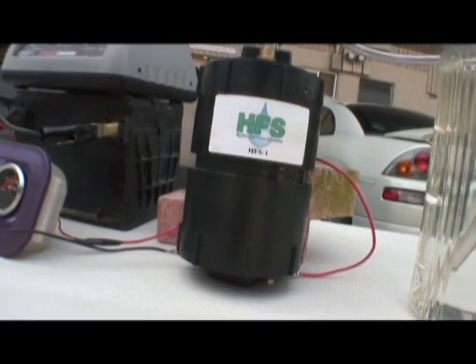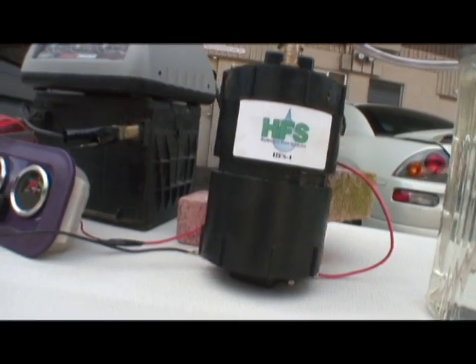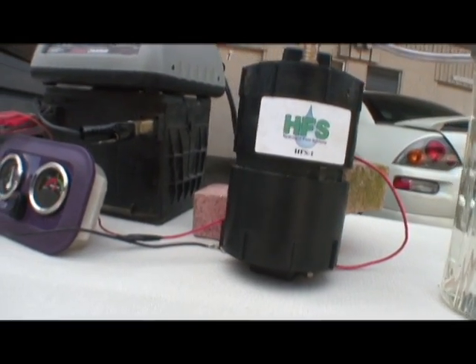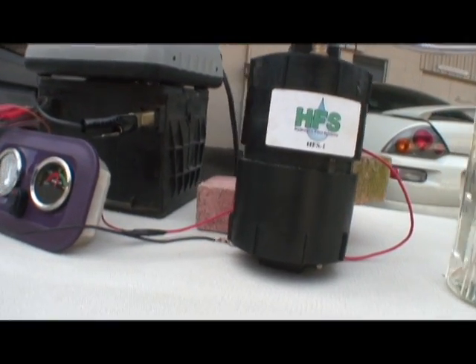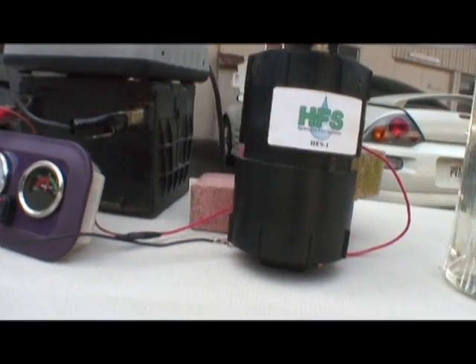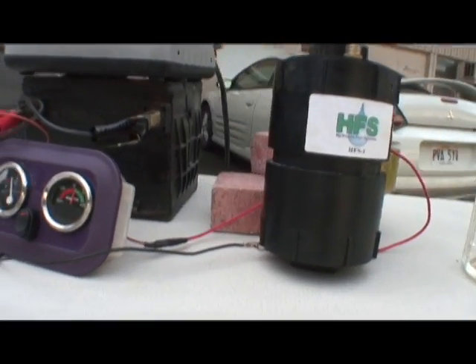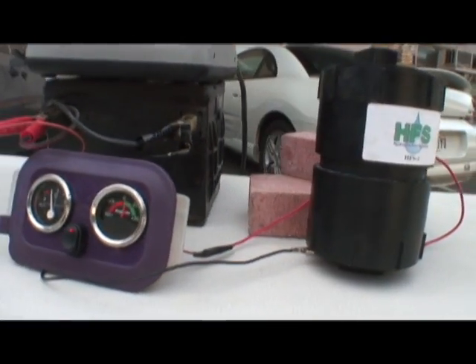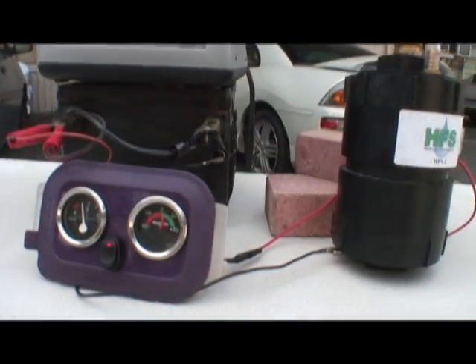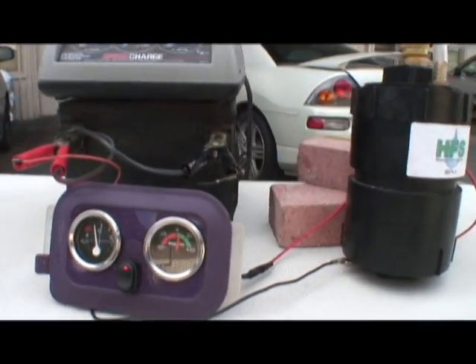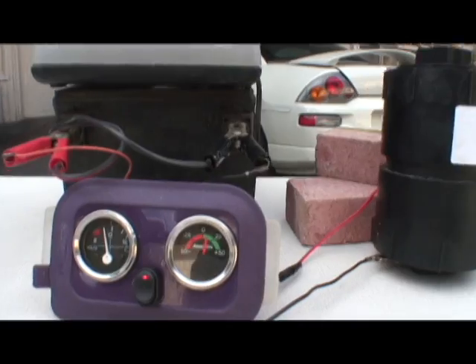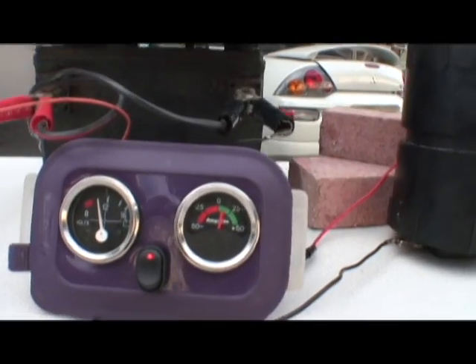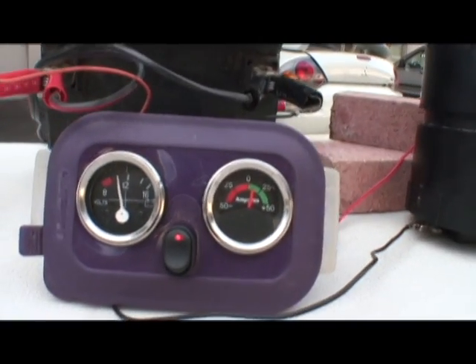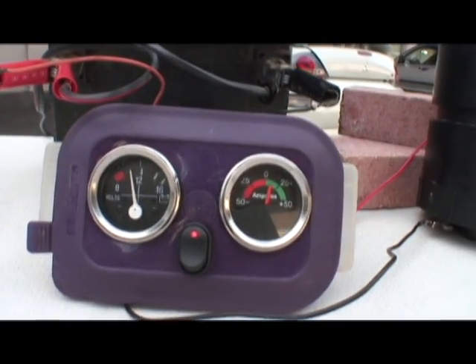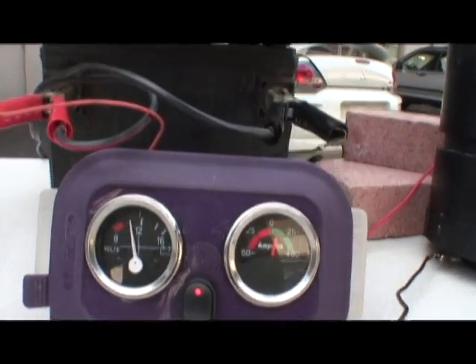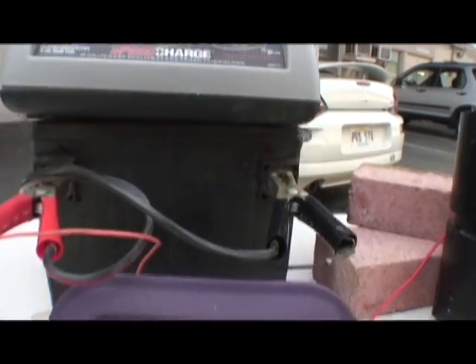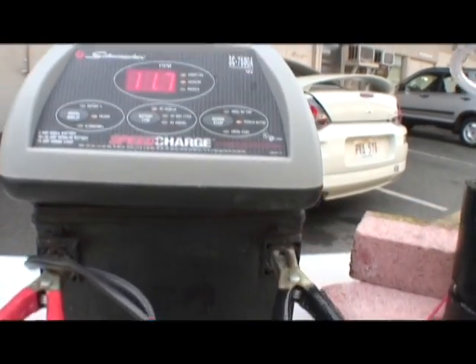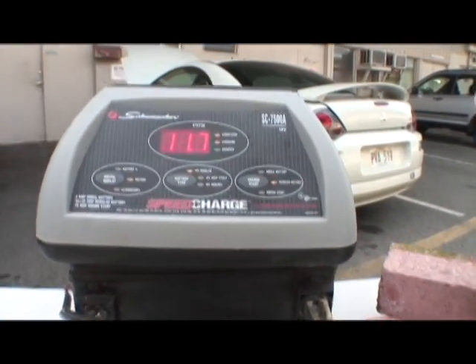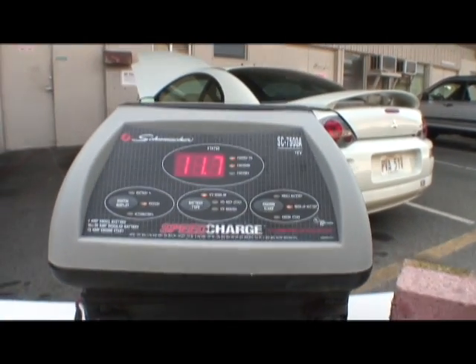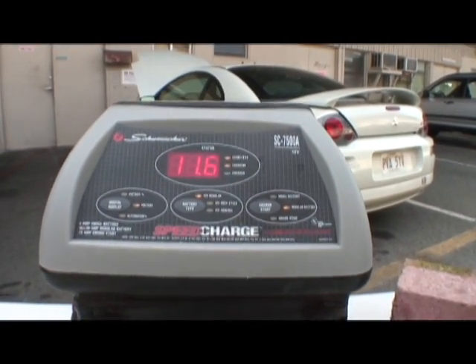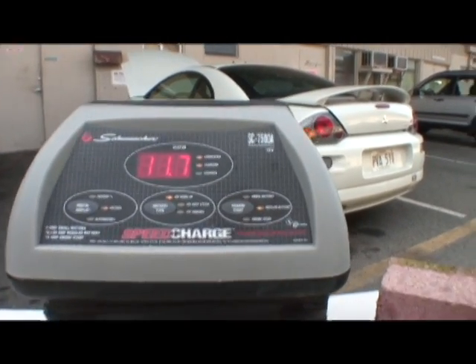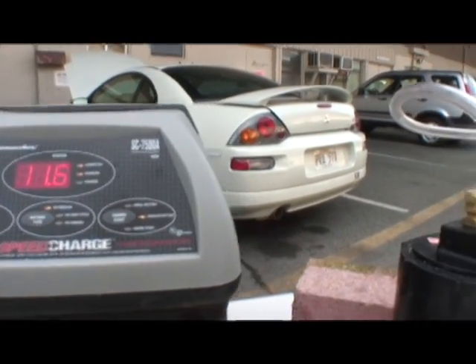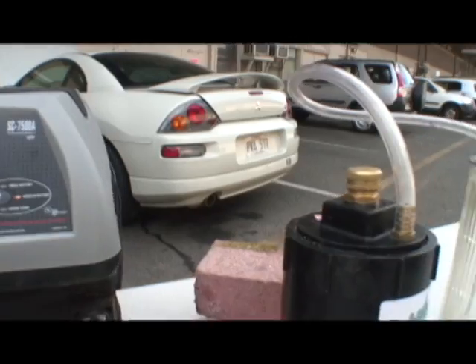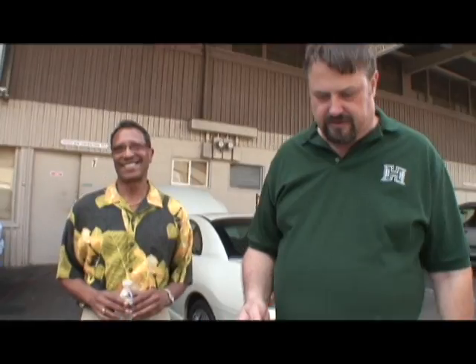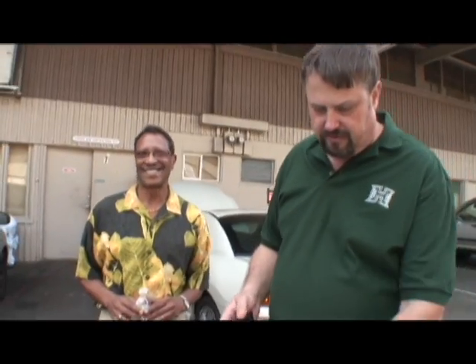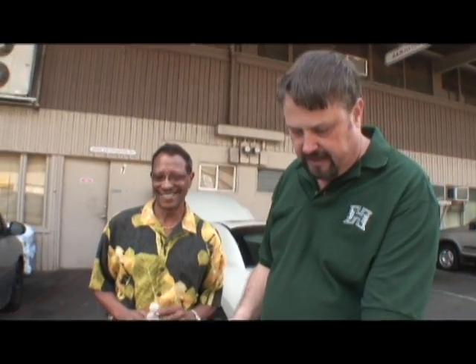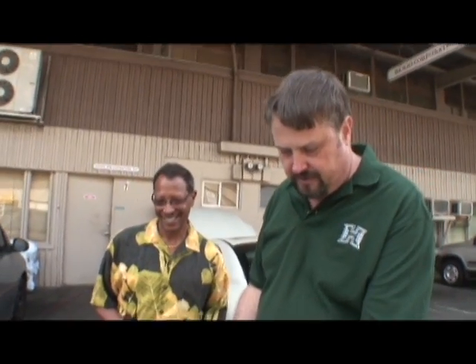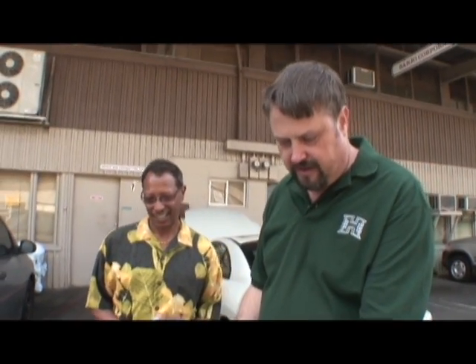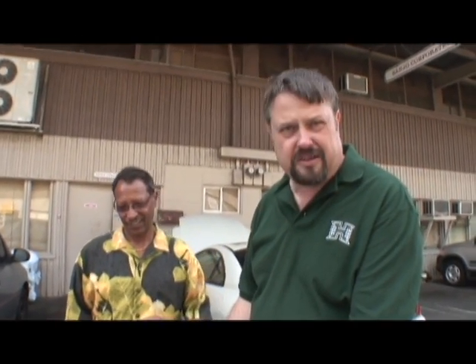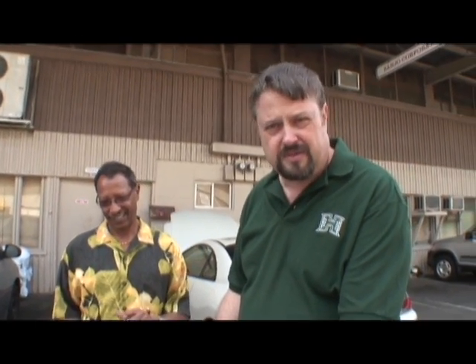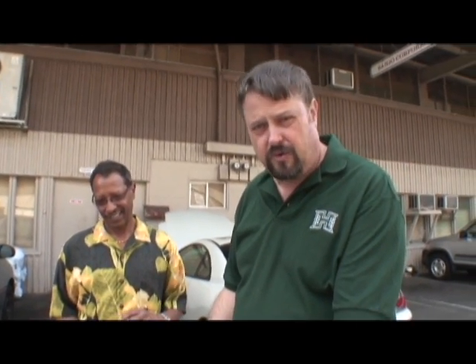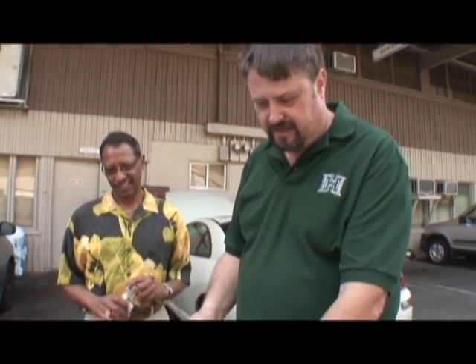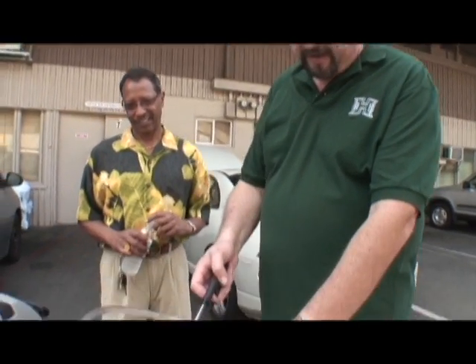The HHO will actually help clean out deposits from your engine, the gas burns more efficiently, and I'm going to use a lighter here just to light the bubbles to show you that we're actually producing a fuel — it's not just bubbling air.